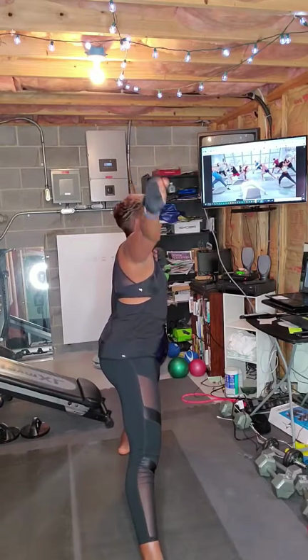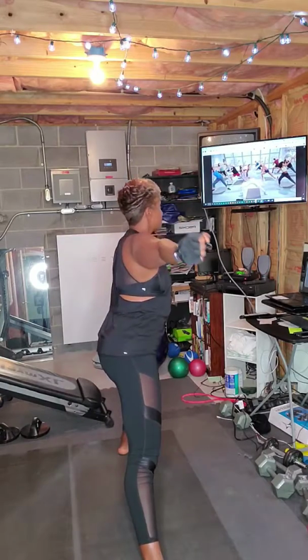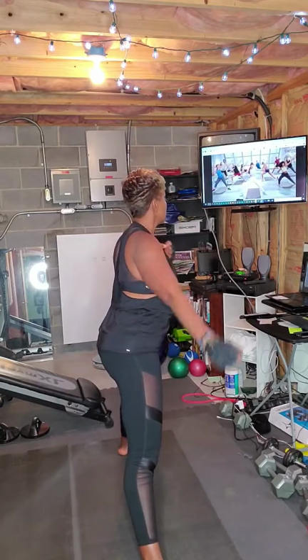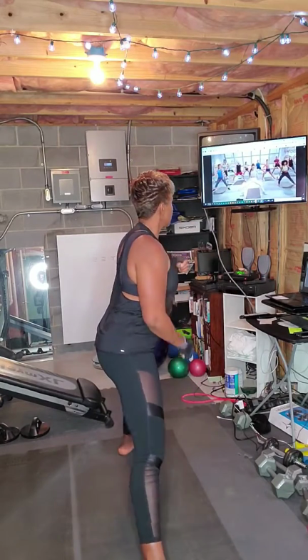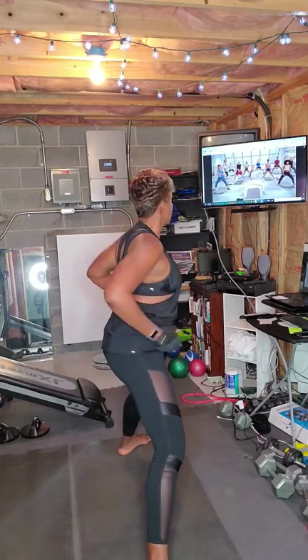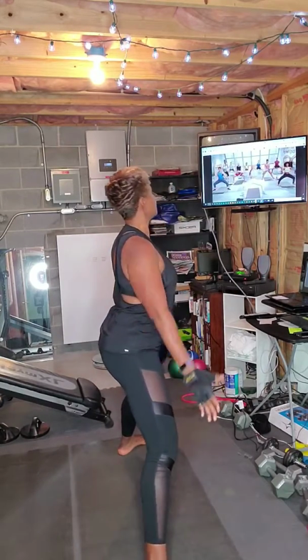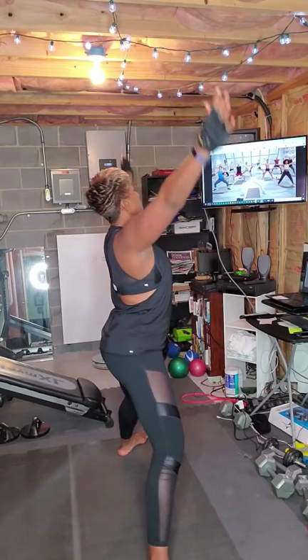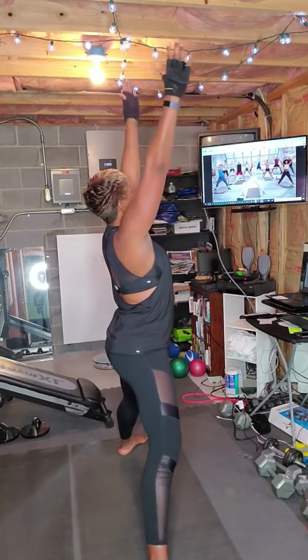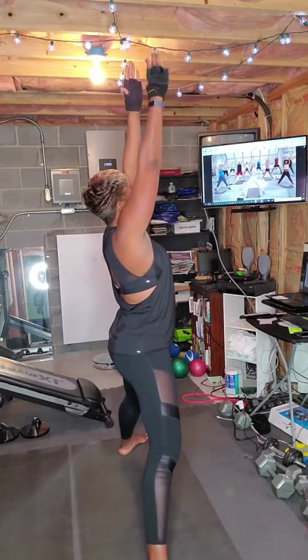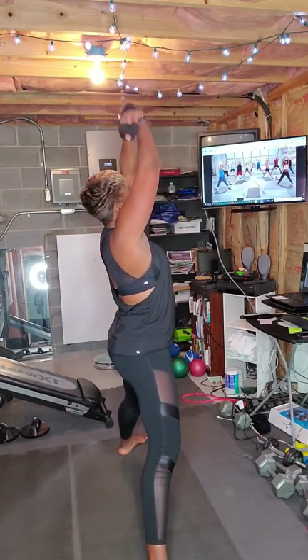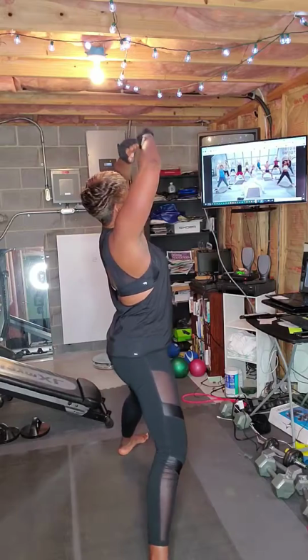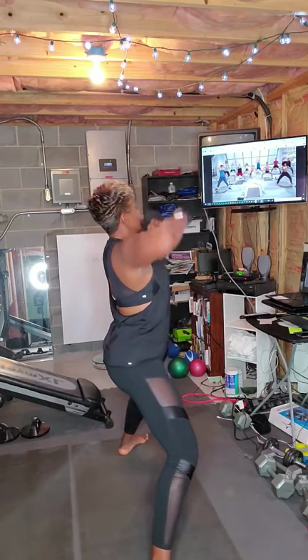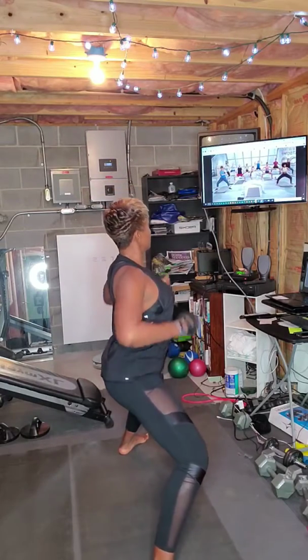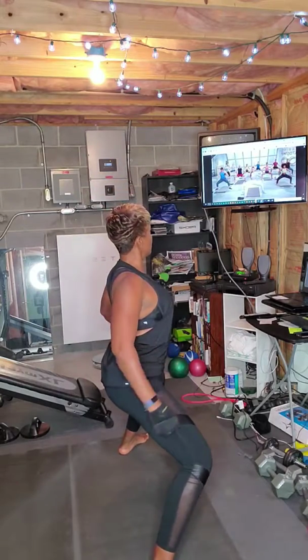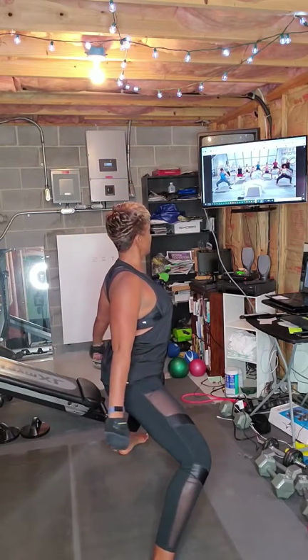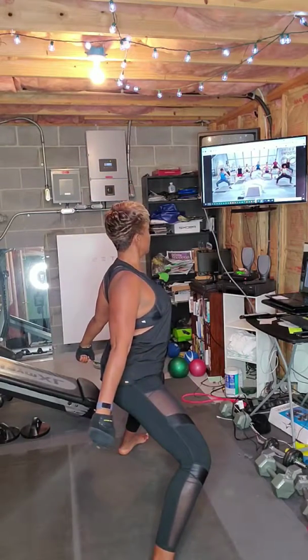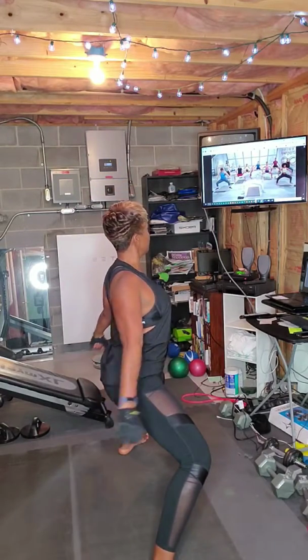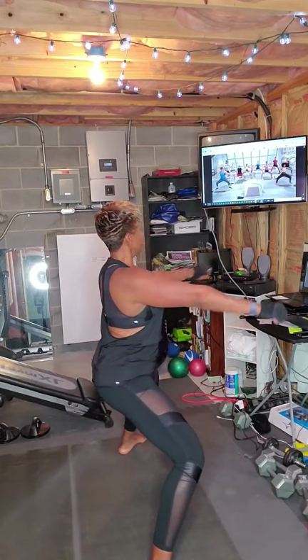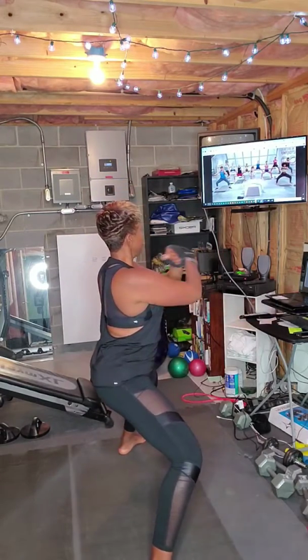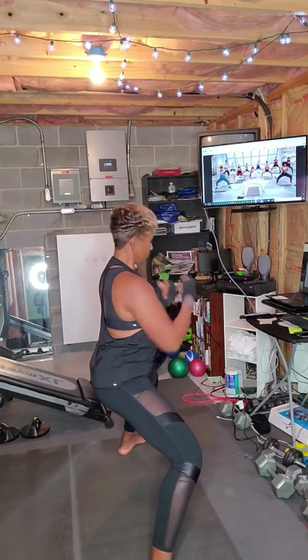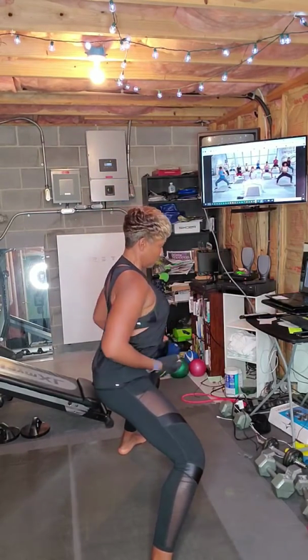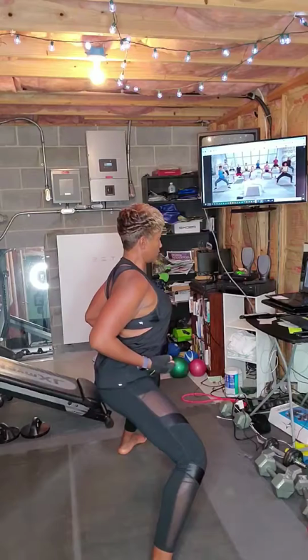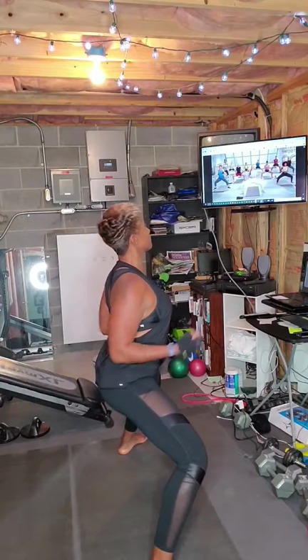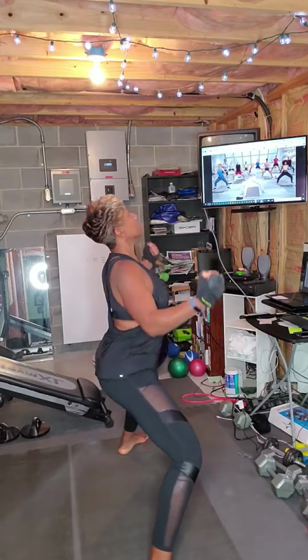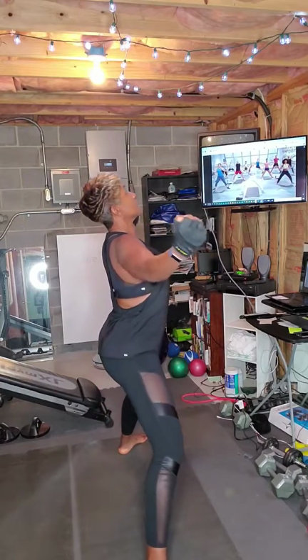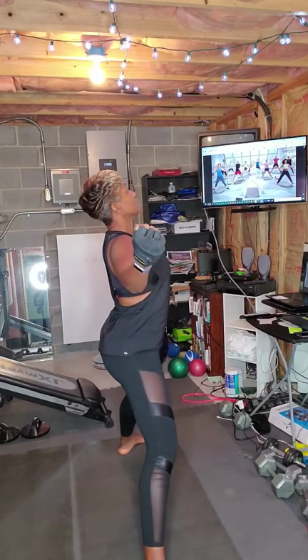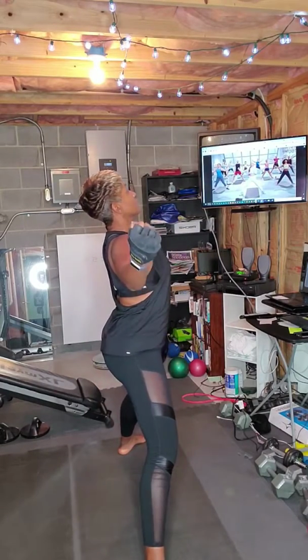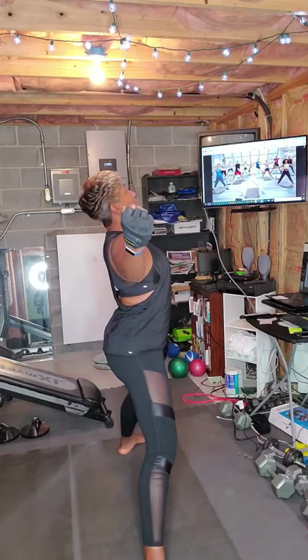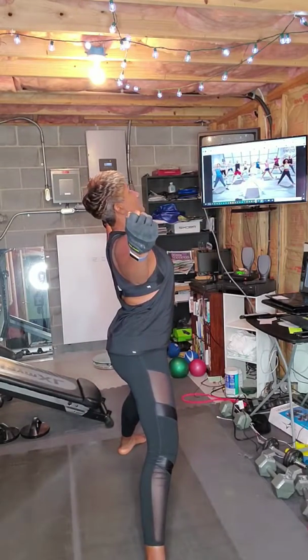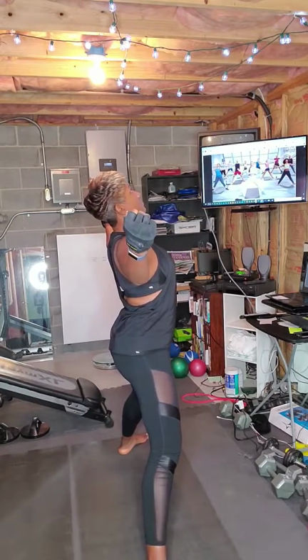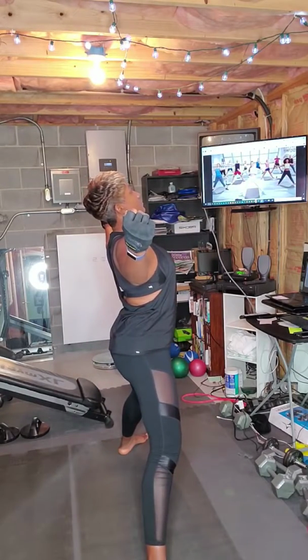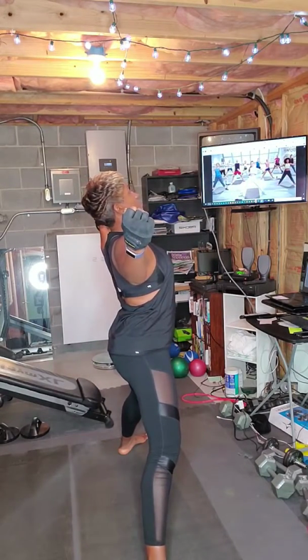Now let's just finish up with one more power-coded breath. Inhale. Exhale. Settle down, cross the elbows in front, lift up. Beautiful. Are you warm?